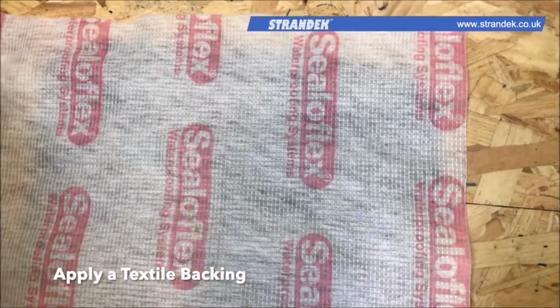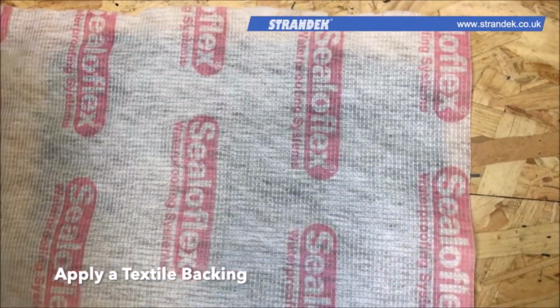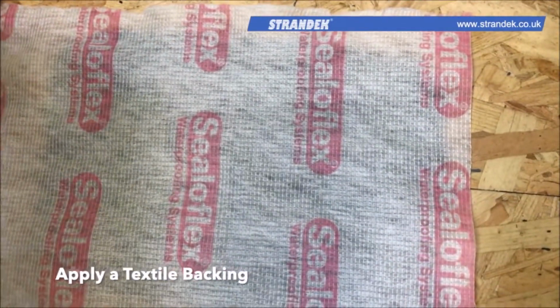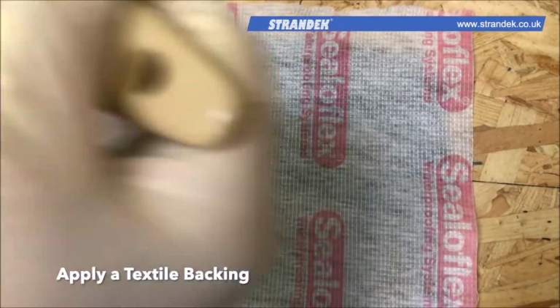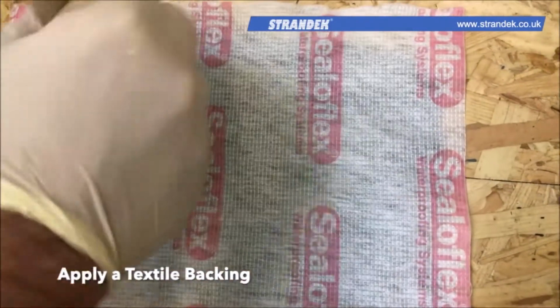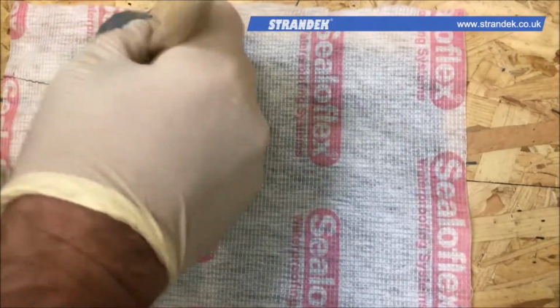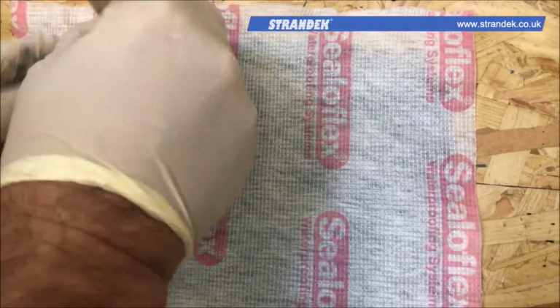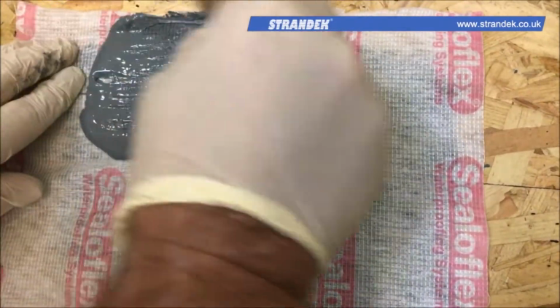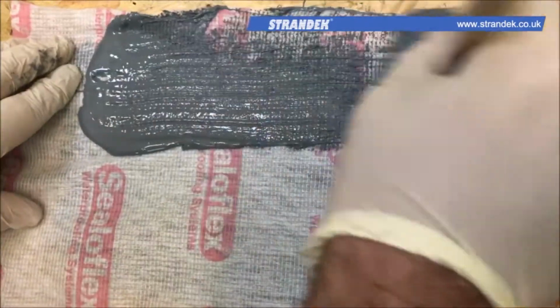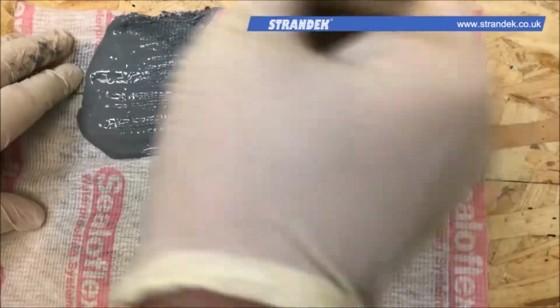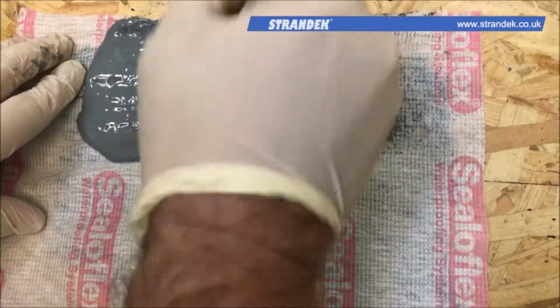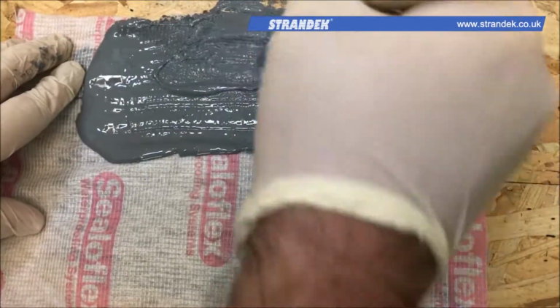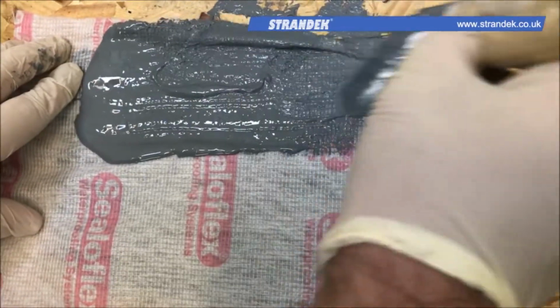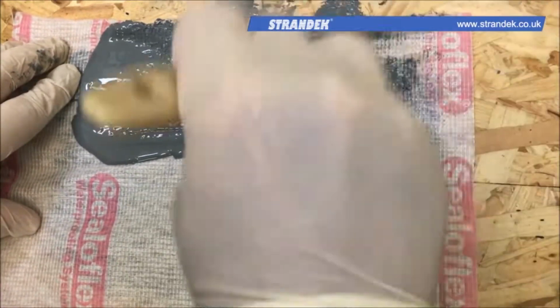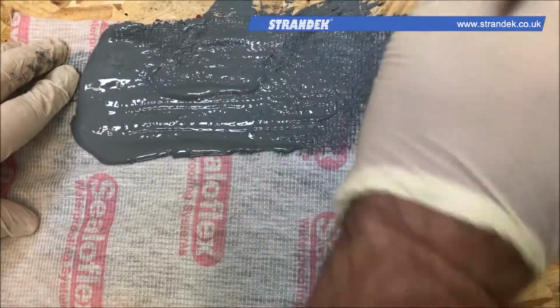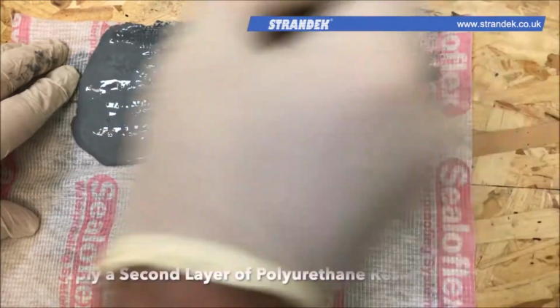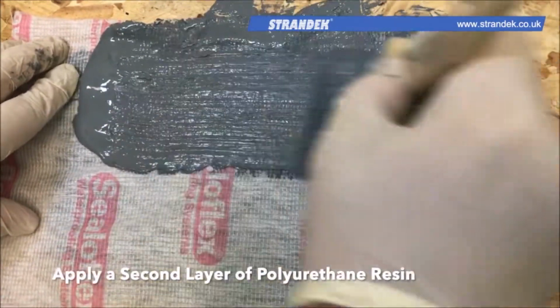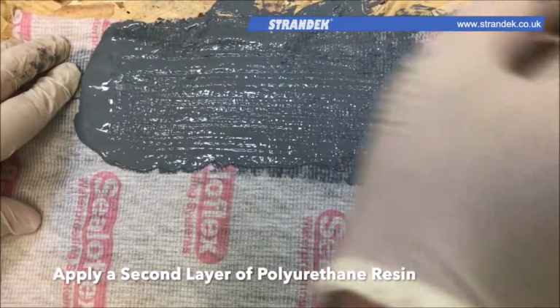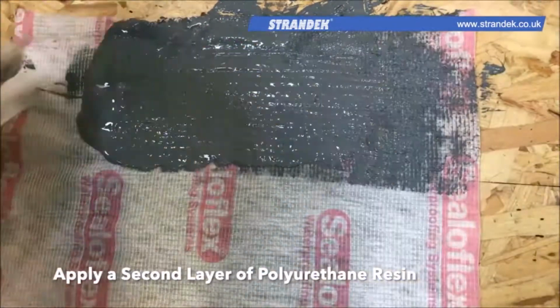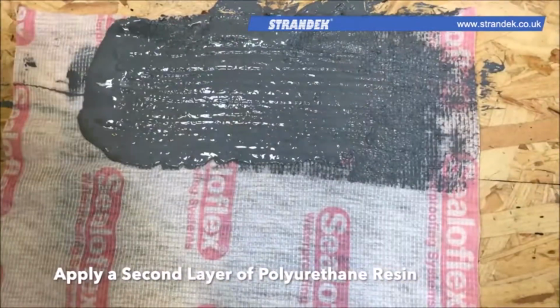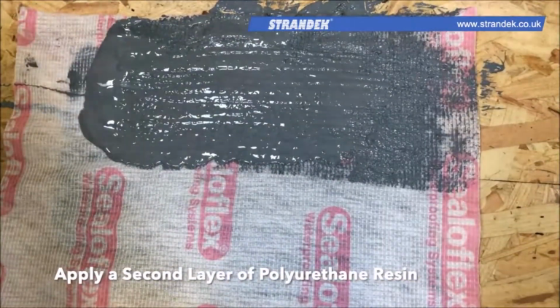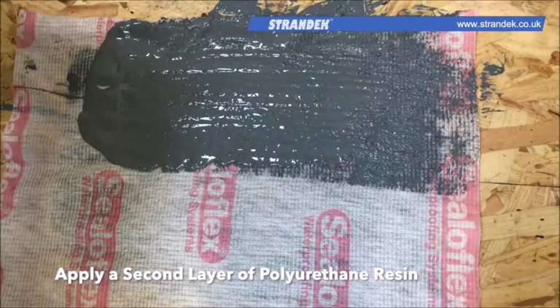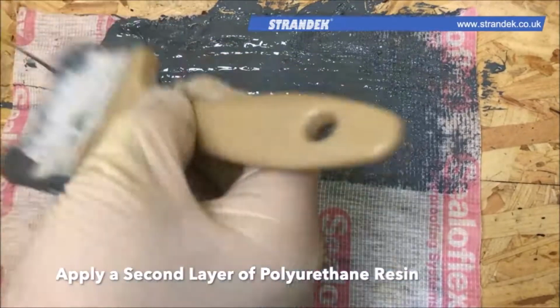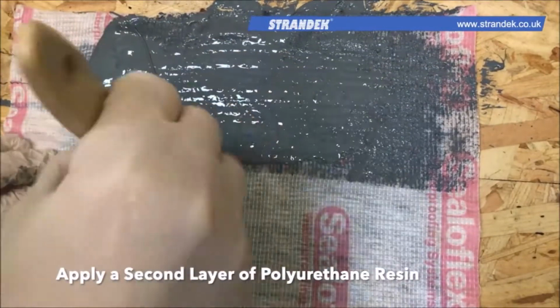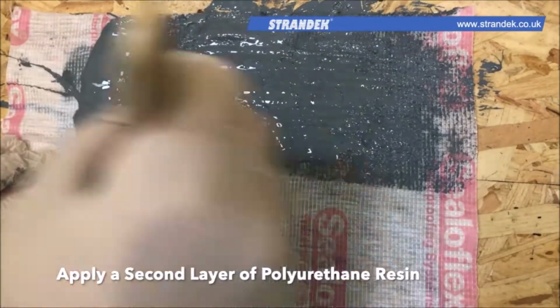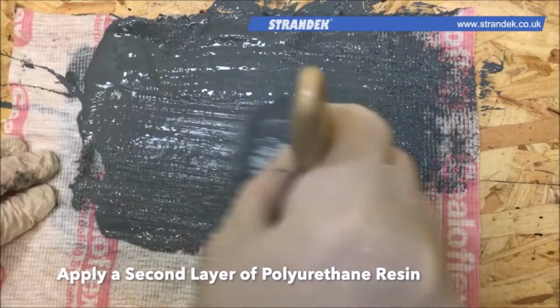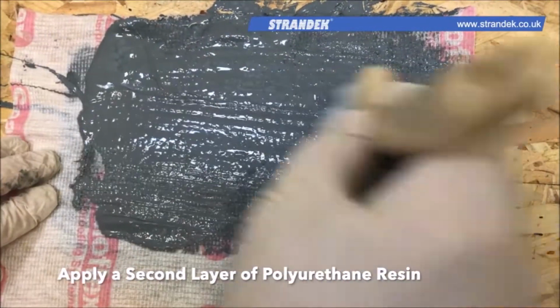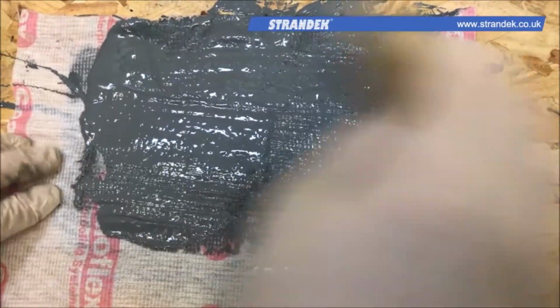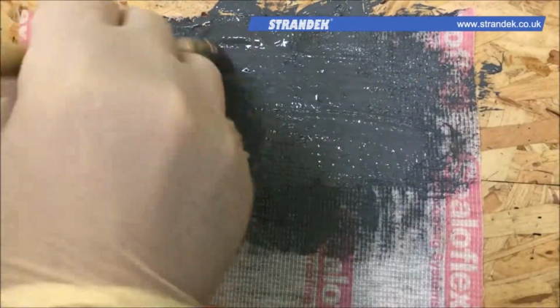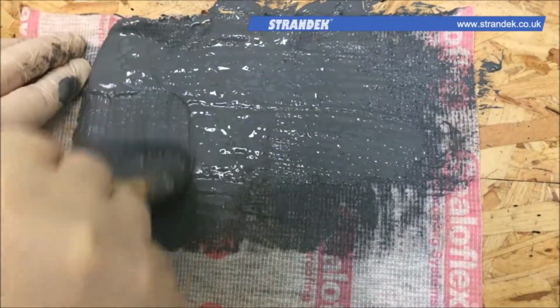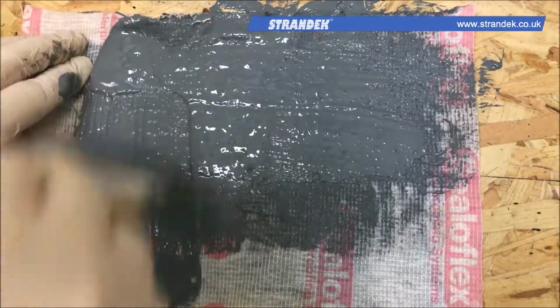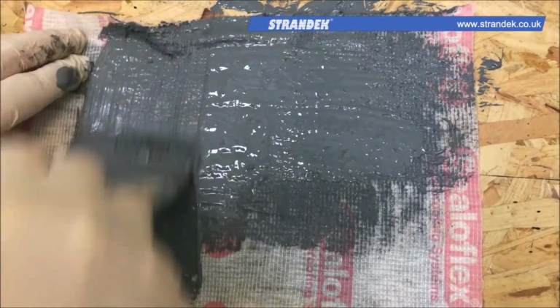Immediately after, apply a textile backing to the single layer when it's wet, and reapply the polyurethane layer on top. Completely saturate this fabric, ensuring that the edges are completely covered.